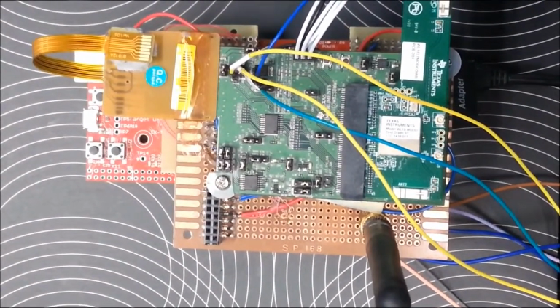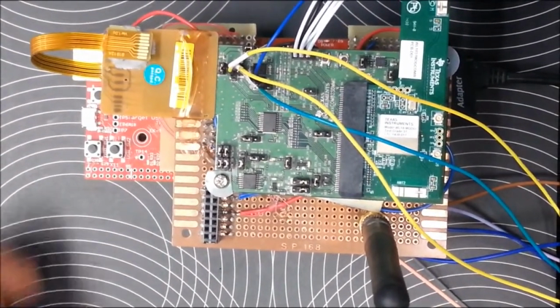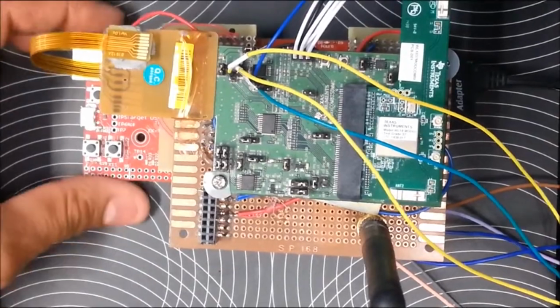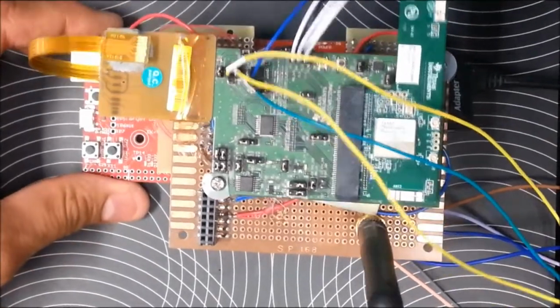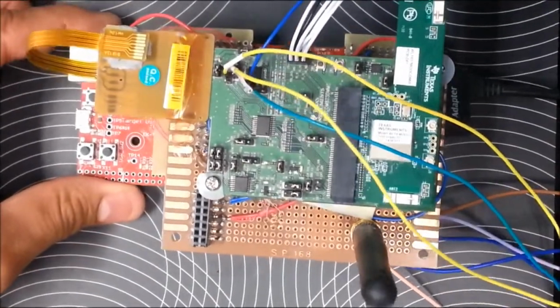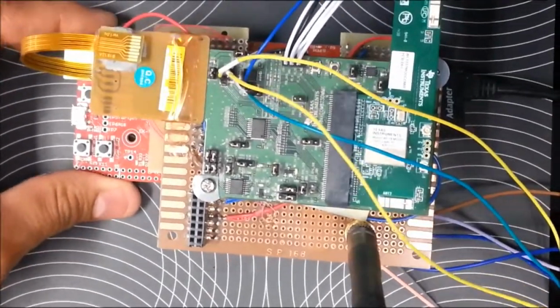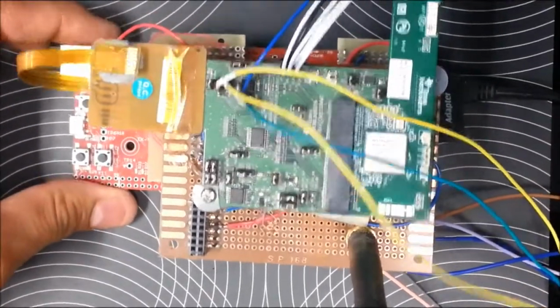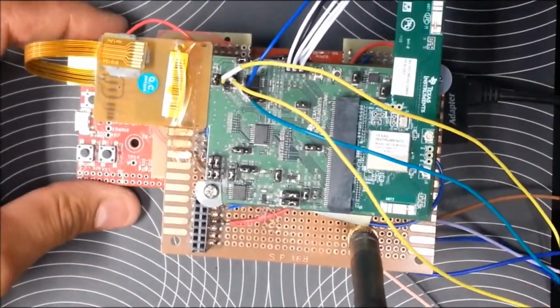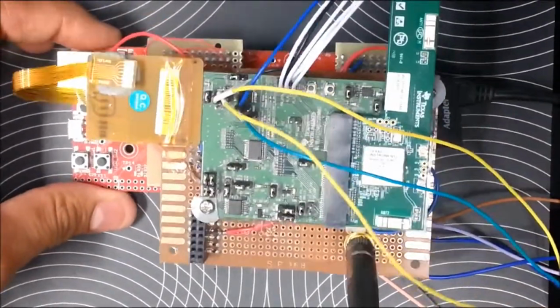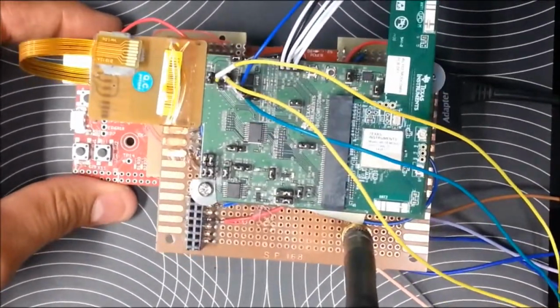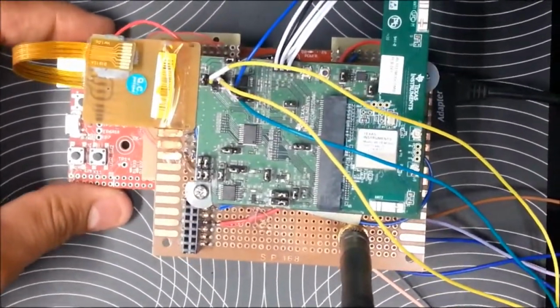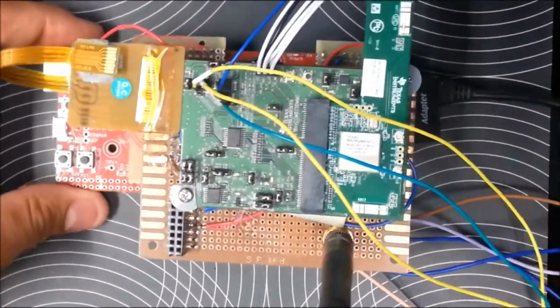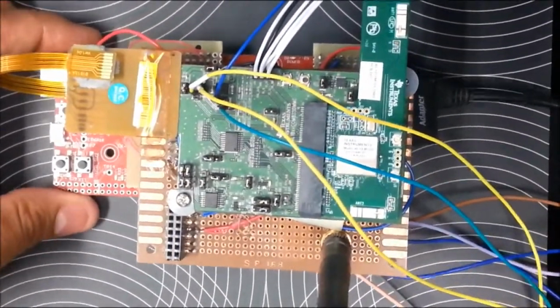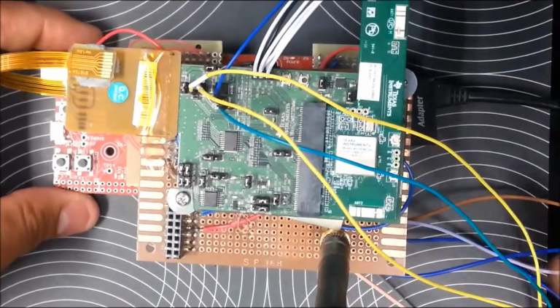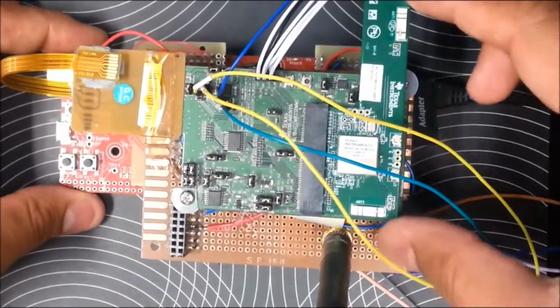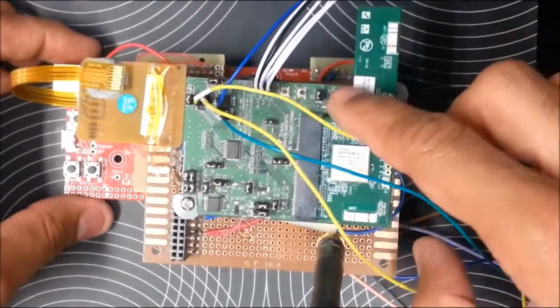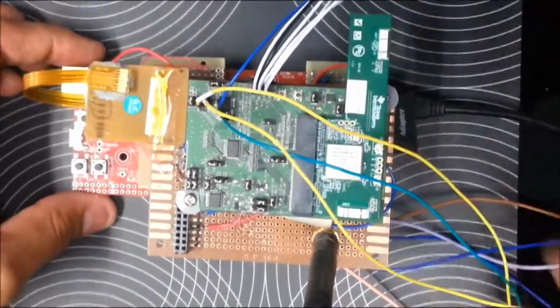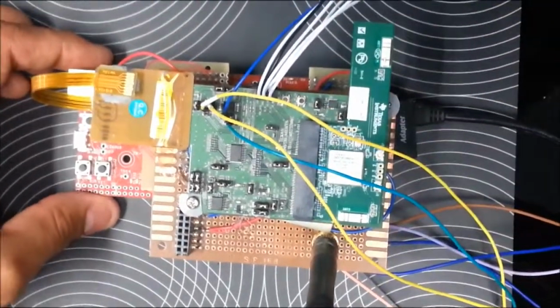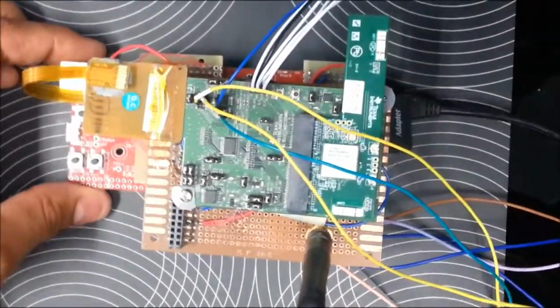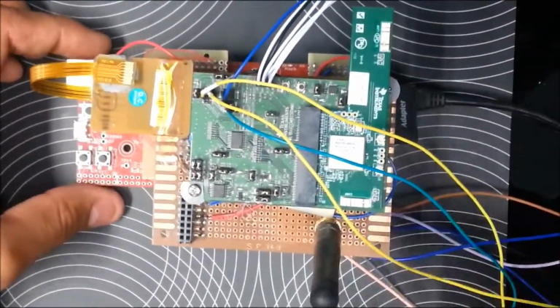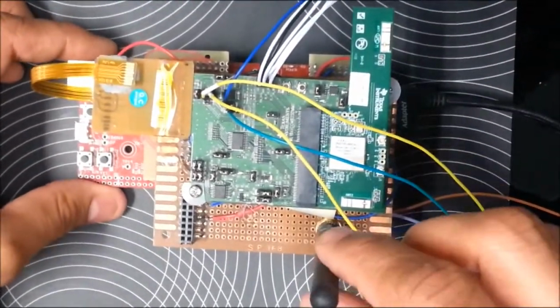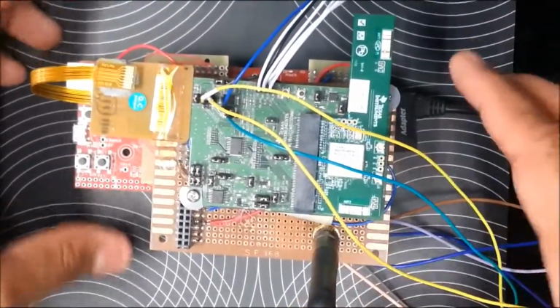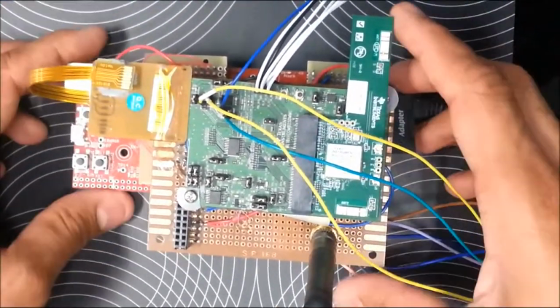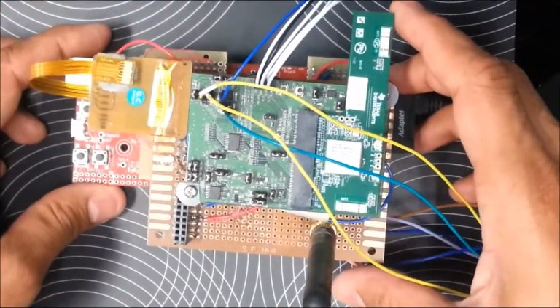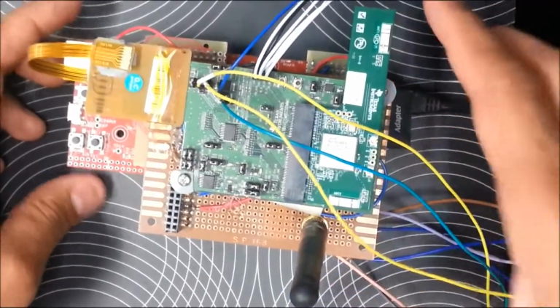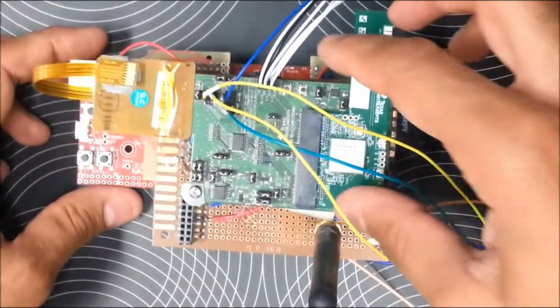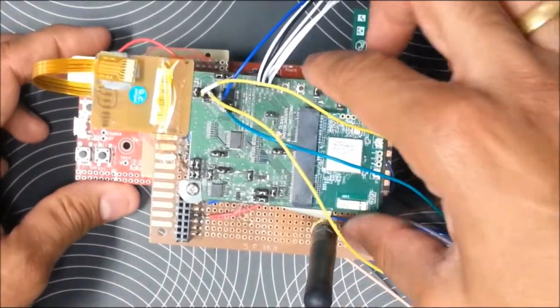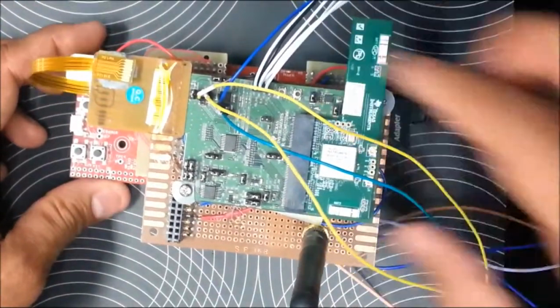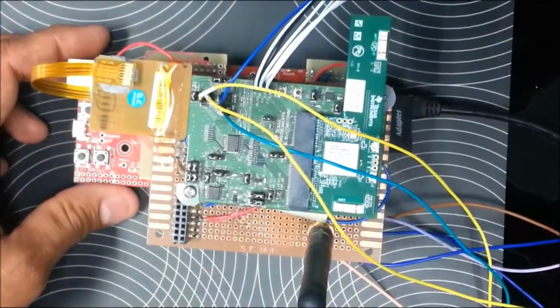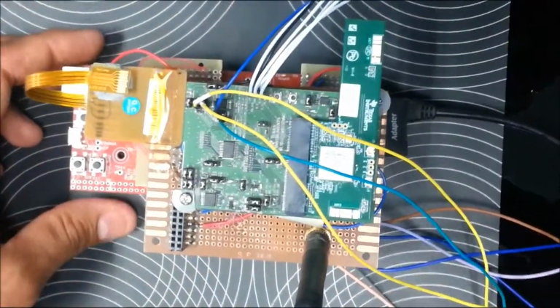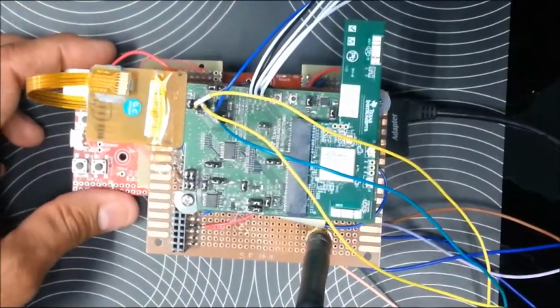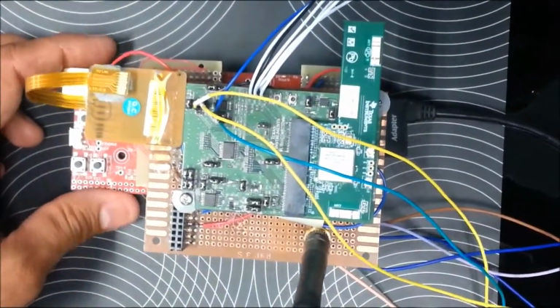What we have here is a LaunchPad connected to a WiLink 8 Wi-Fi and Bluetooth module. I'll remove all the components and show you how we connected it.